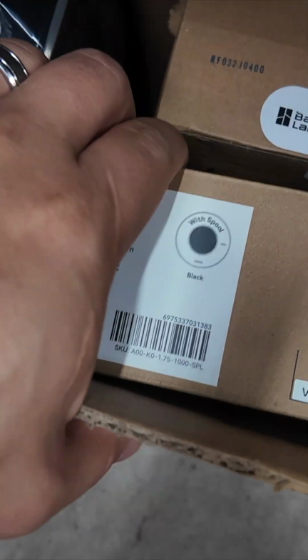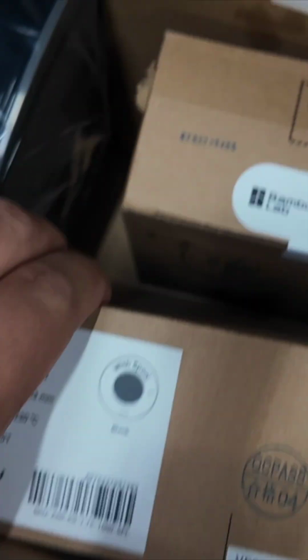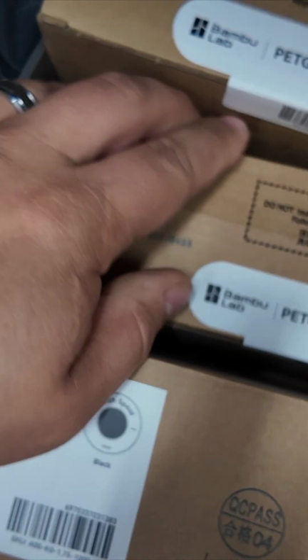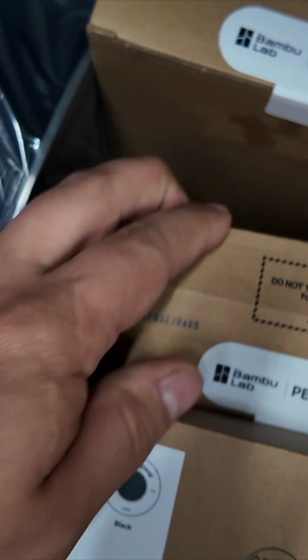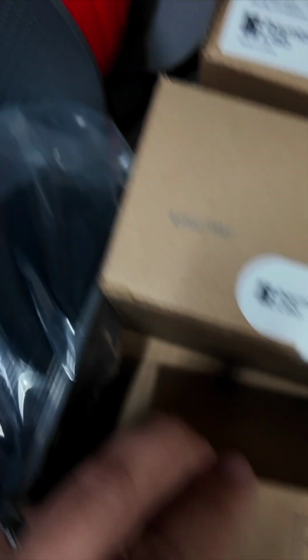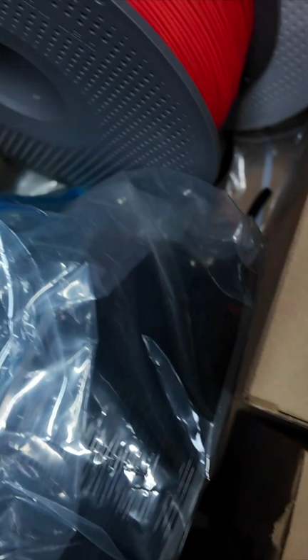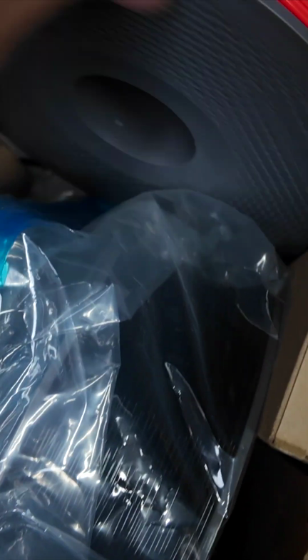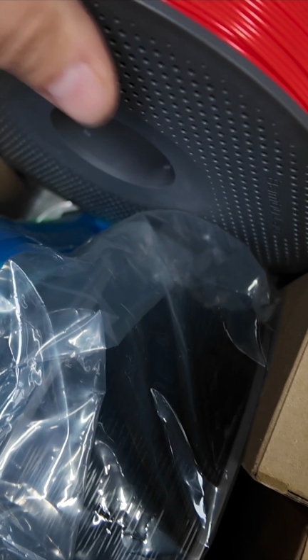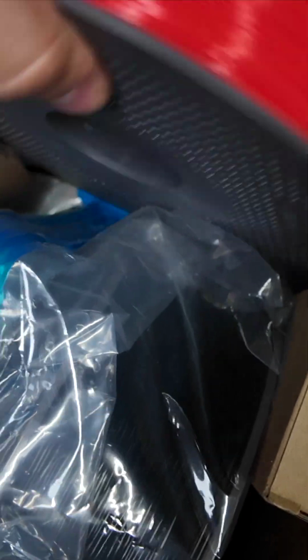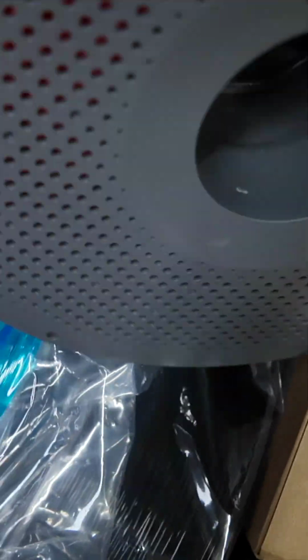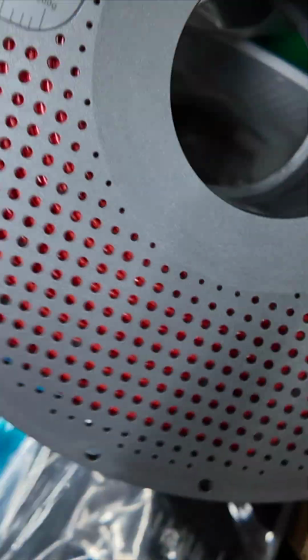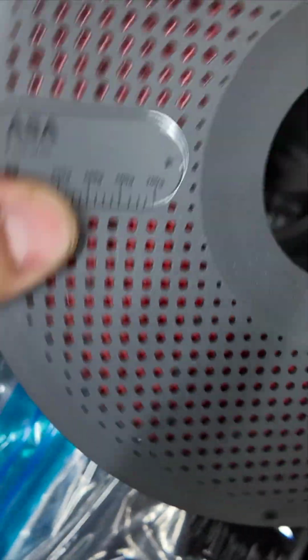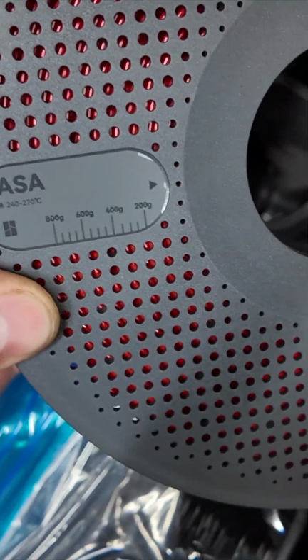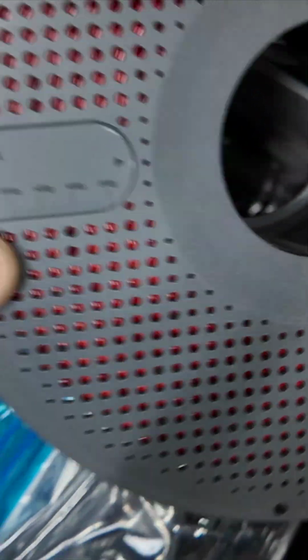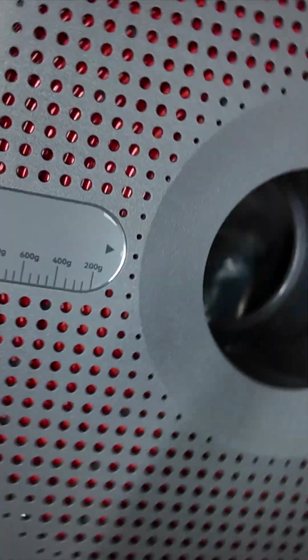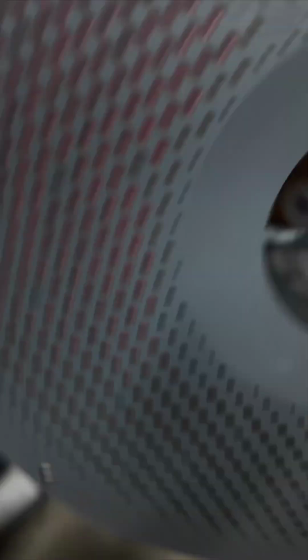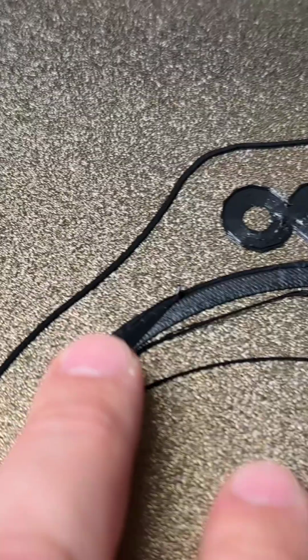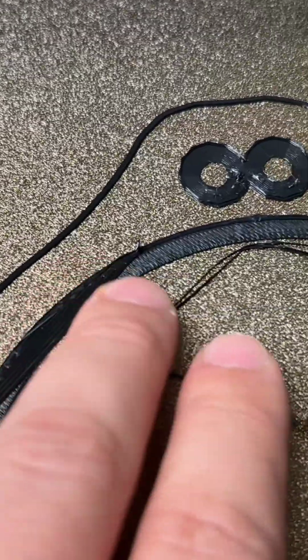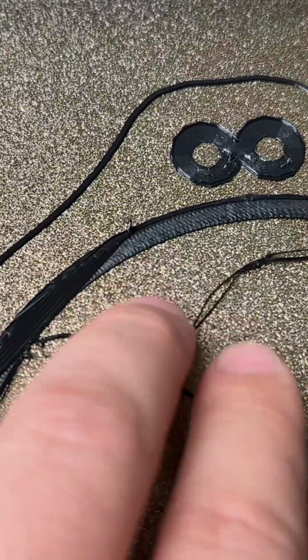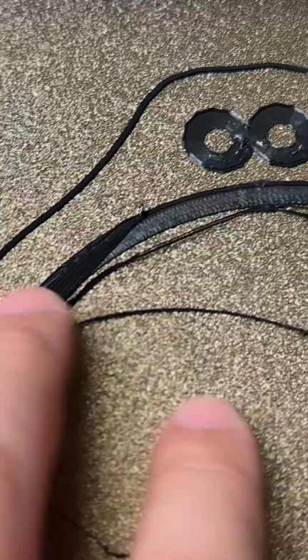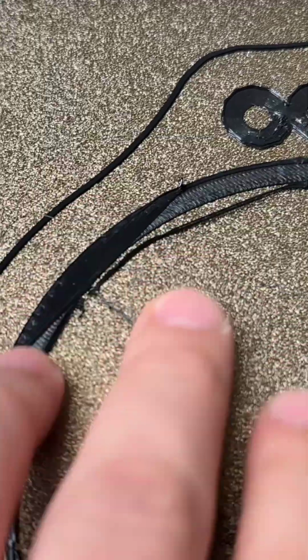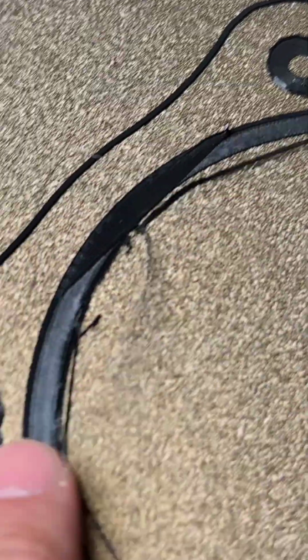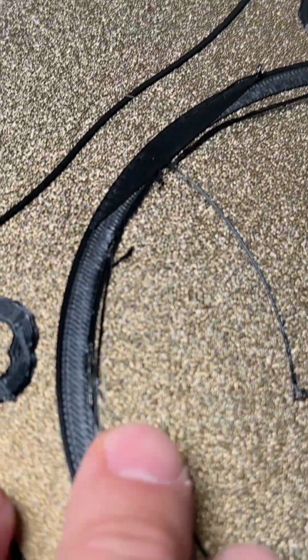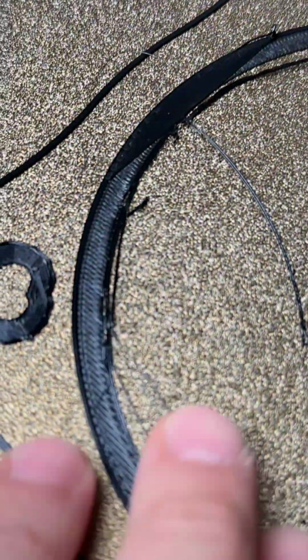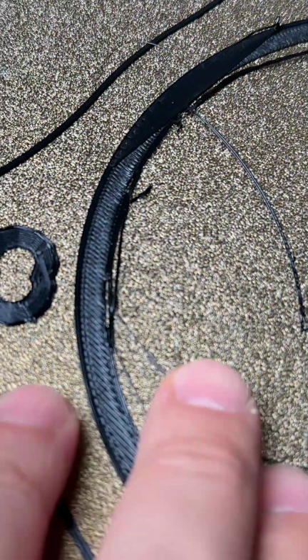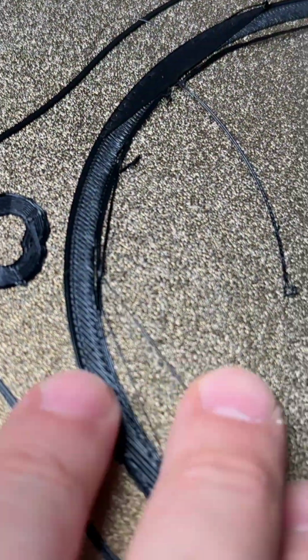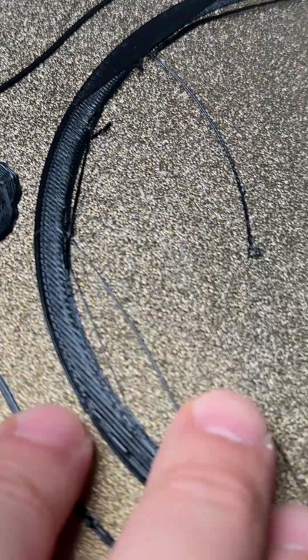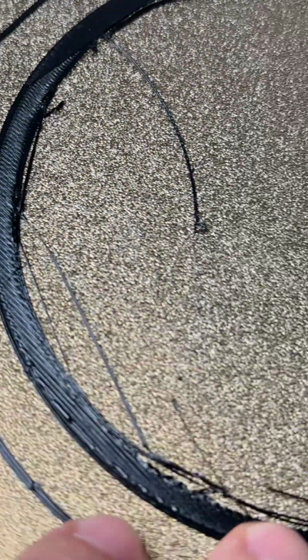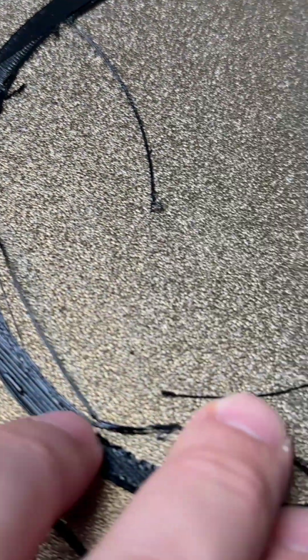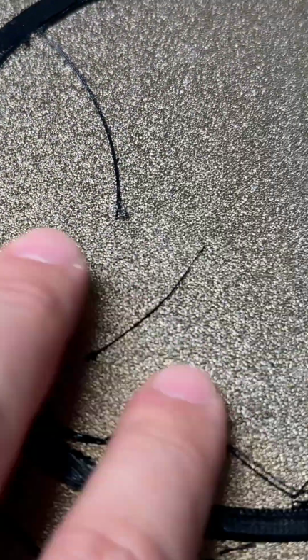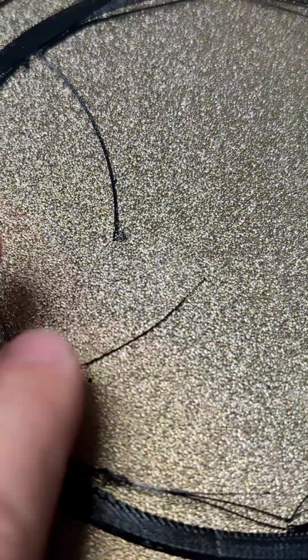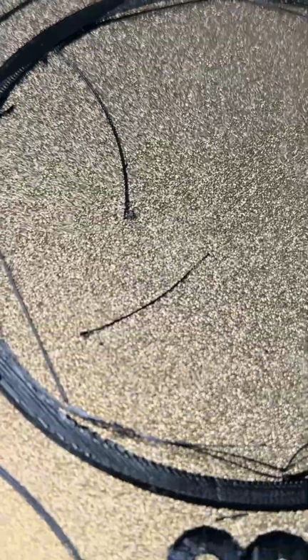So I found some material that can handle up to 200 degrees Fahrenheit and is UV resistant — and that's ASA. But my printer kept having warping issues, and I learned that's because ASA needs to stay warm during the entire print.